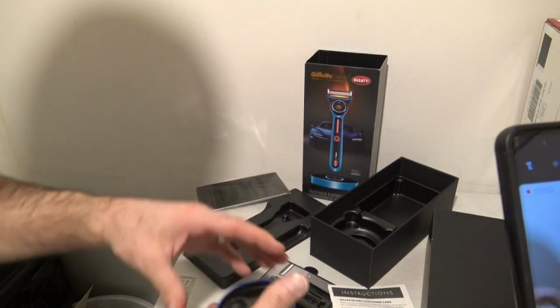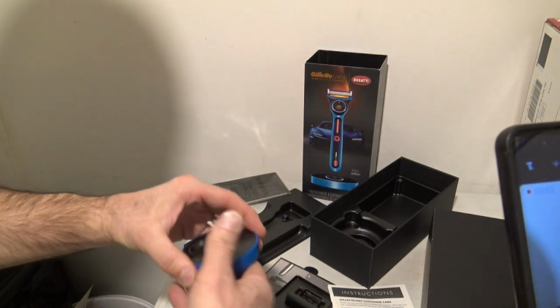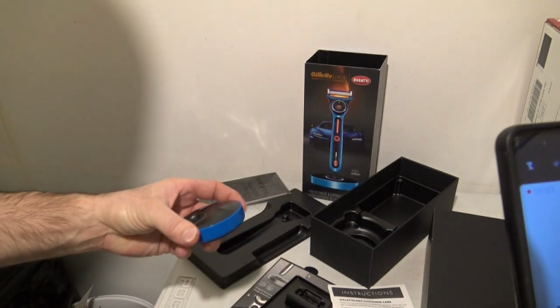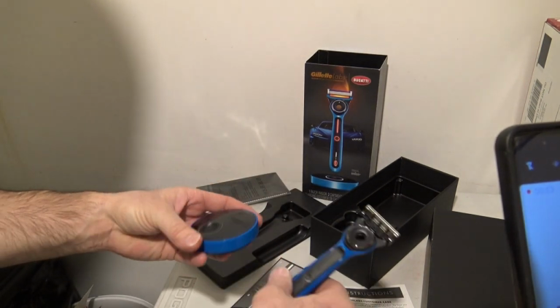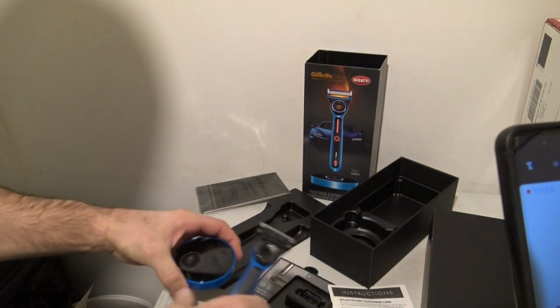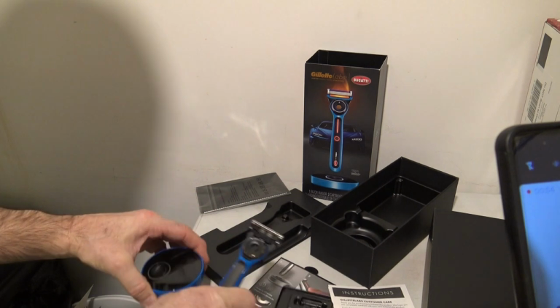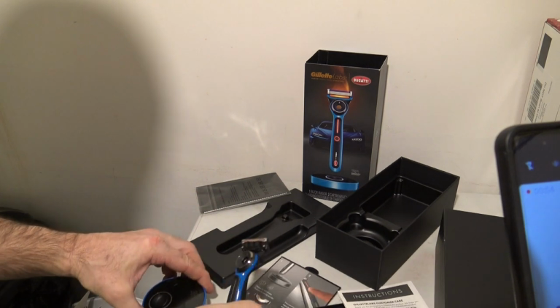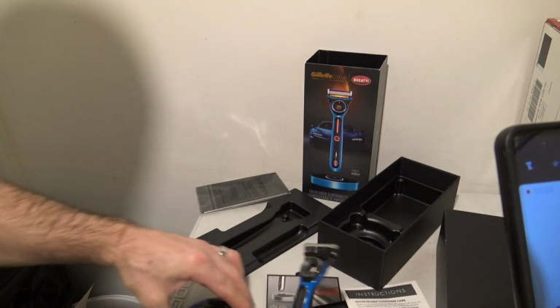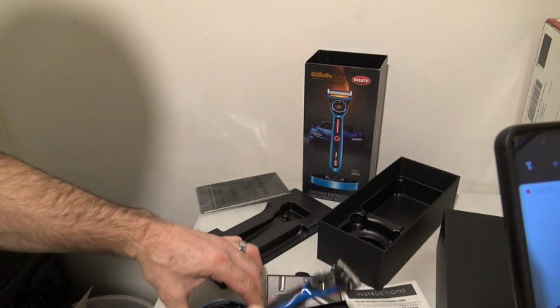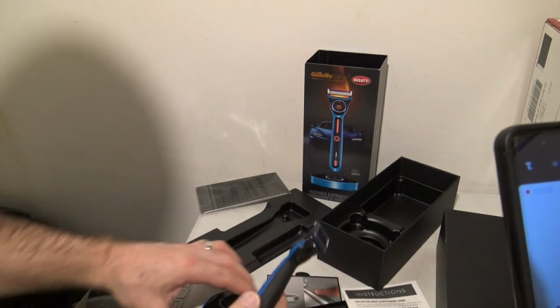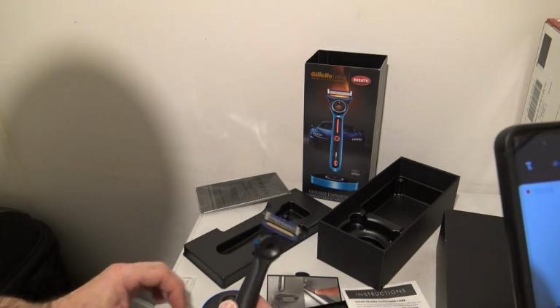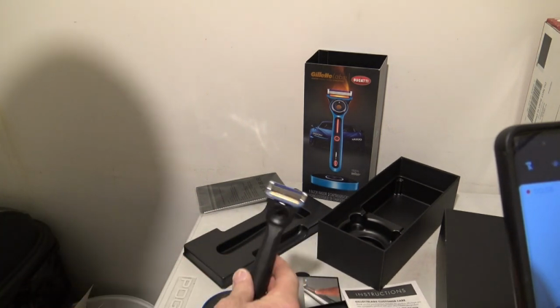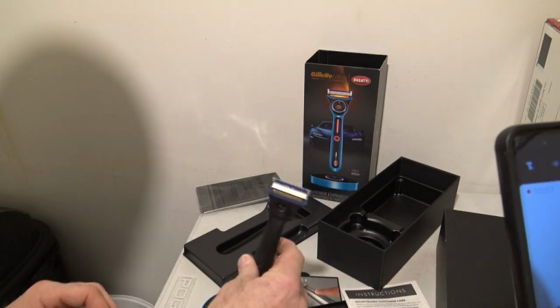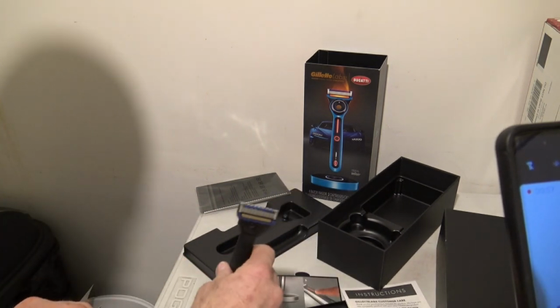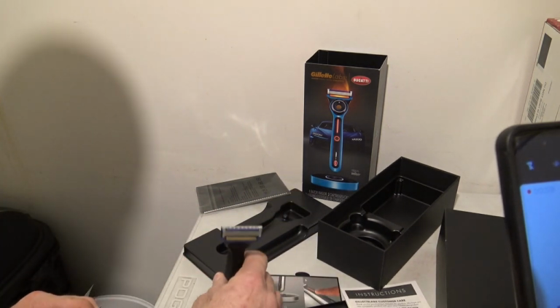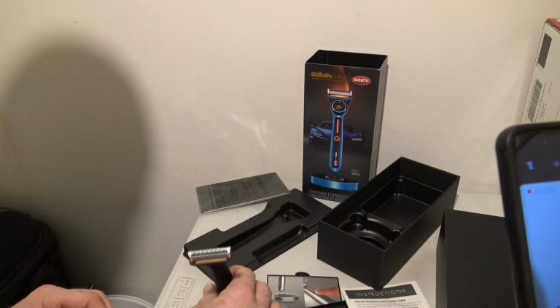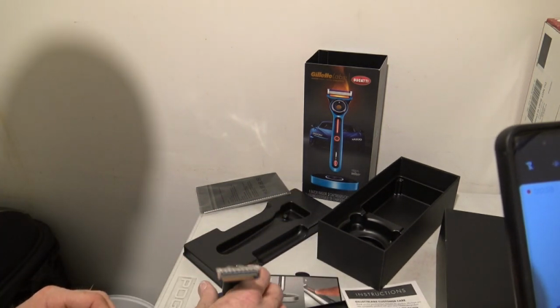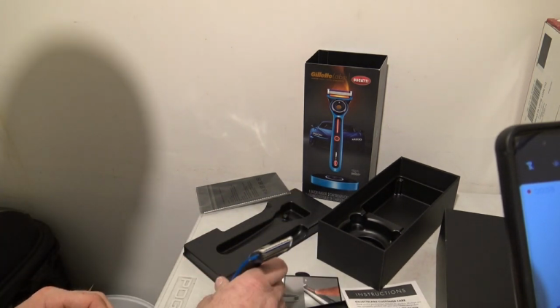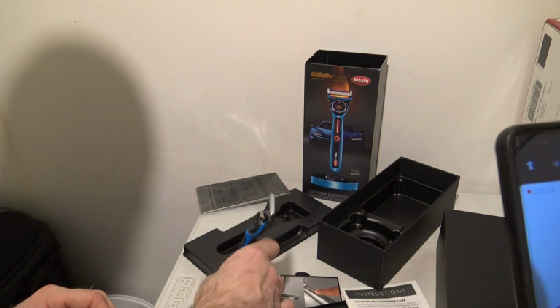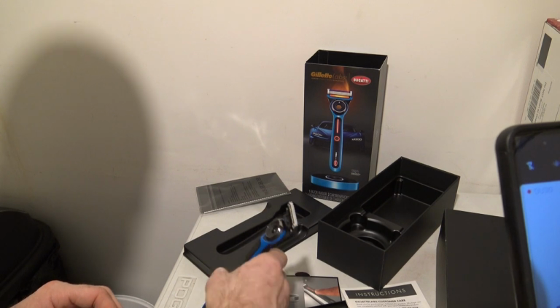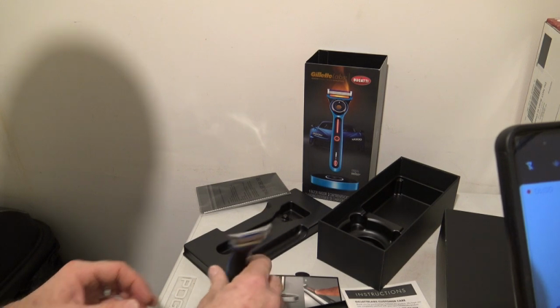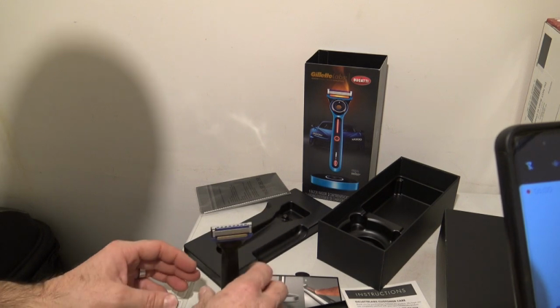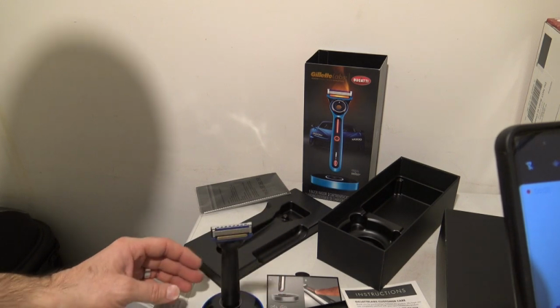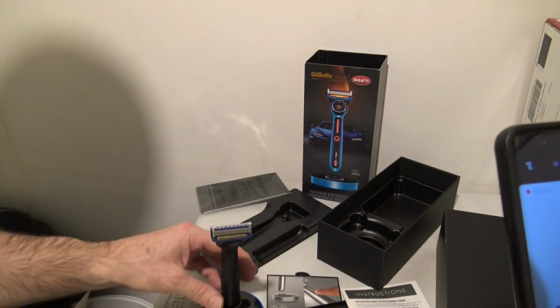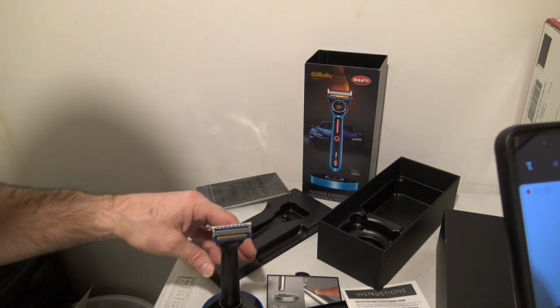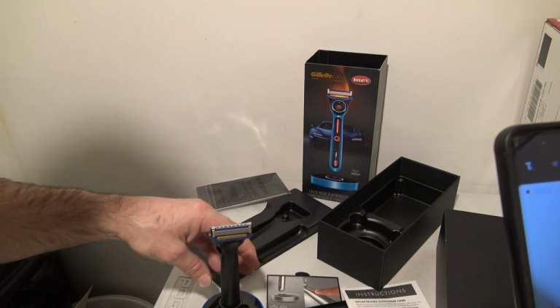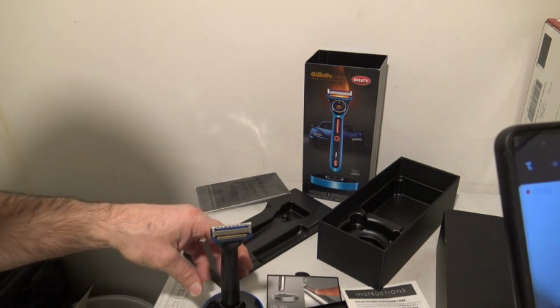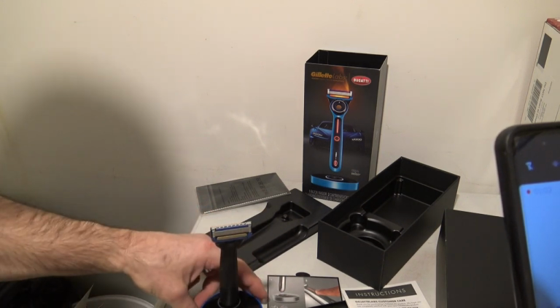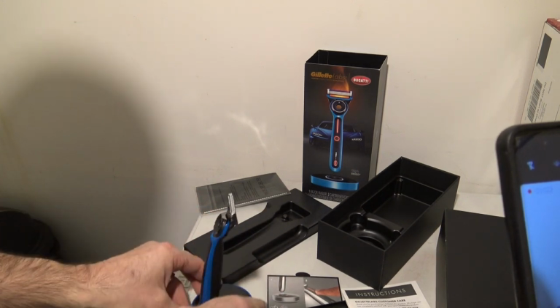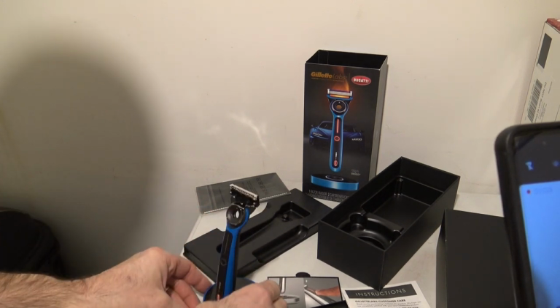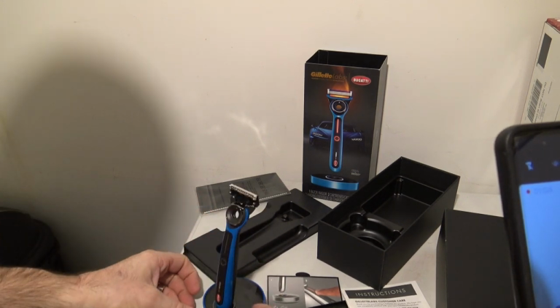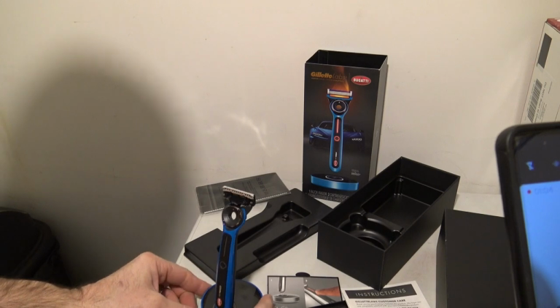All right, so it looks like it's going to stand down. It looks like the razor goes like so — some kind of magnetism. It's definitely pretty sleek and stylish.